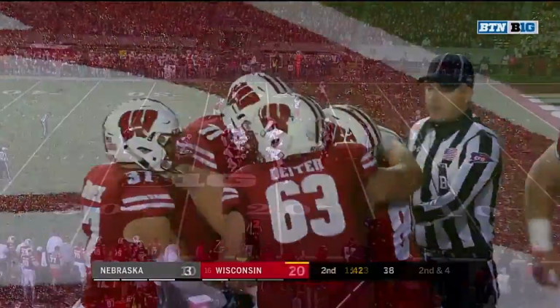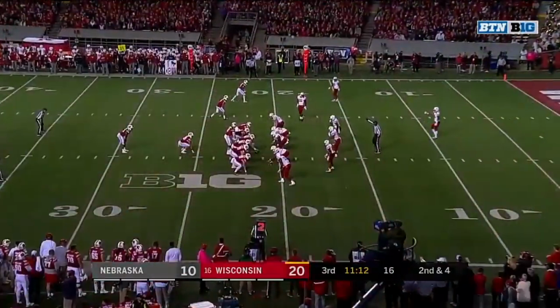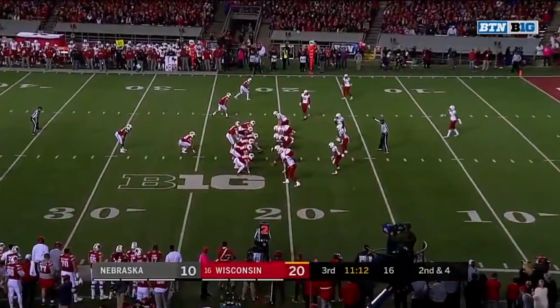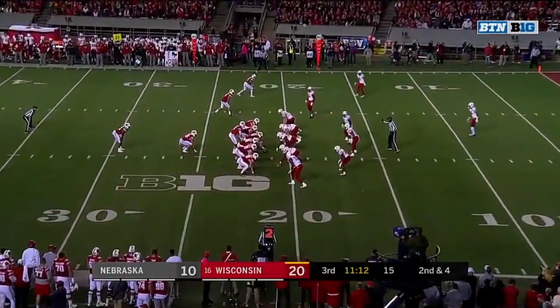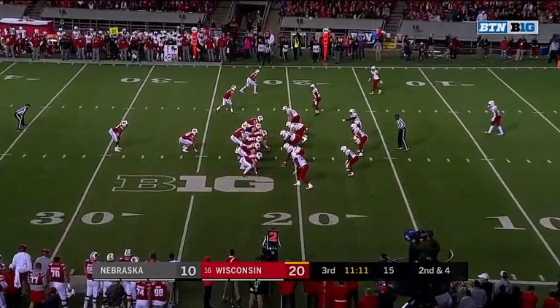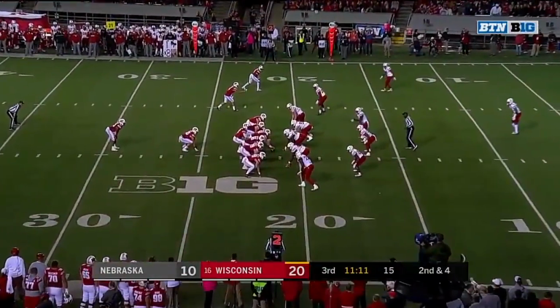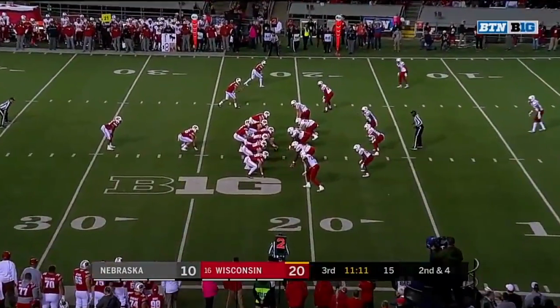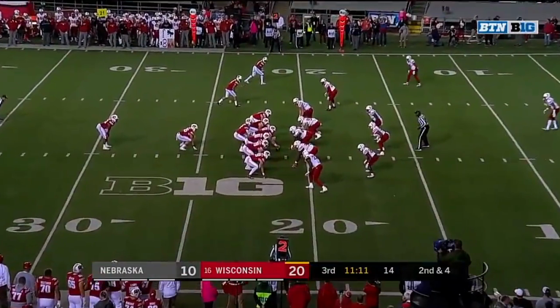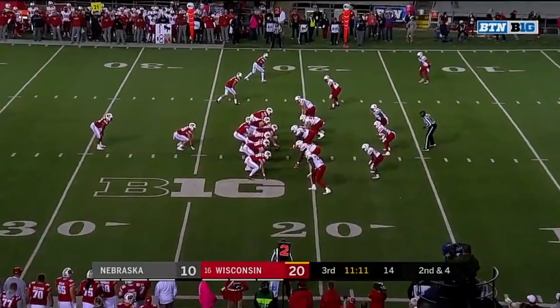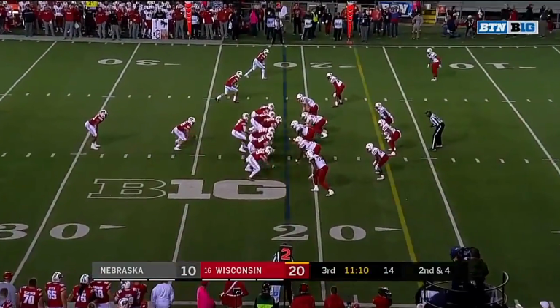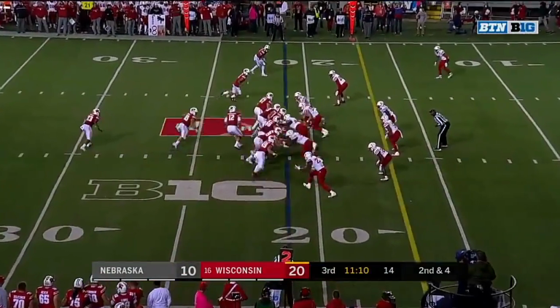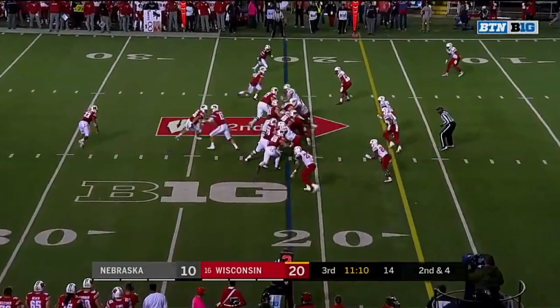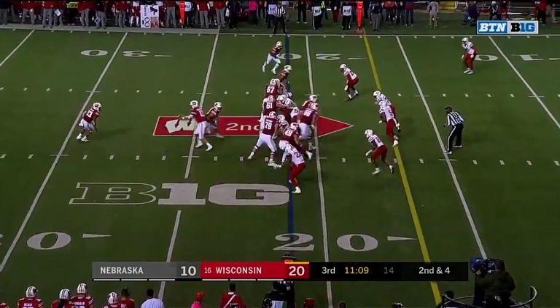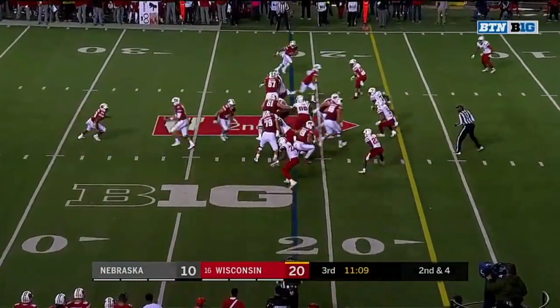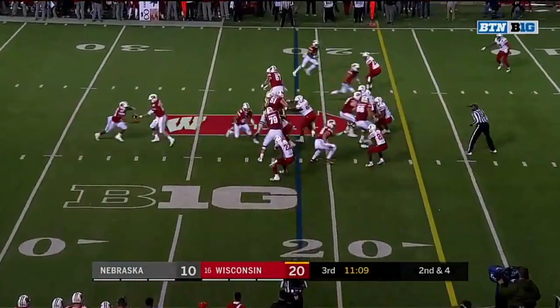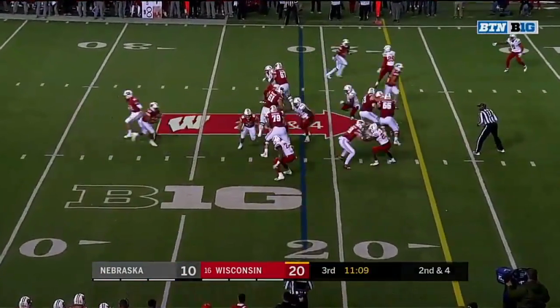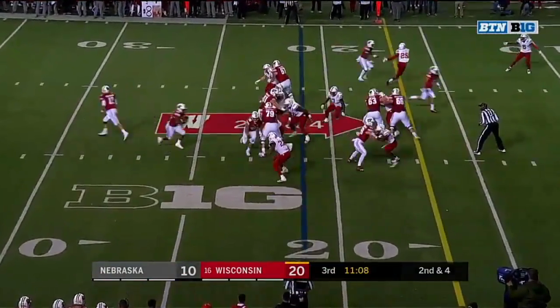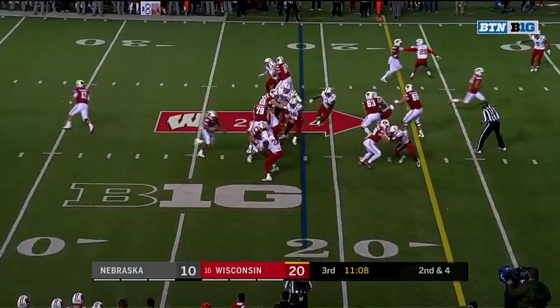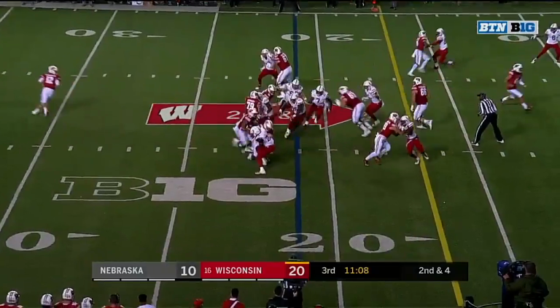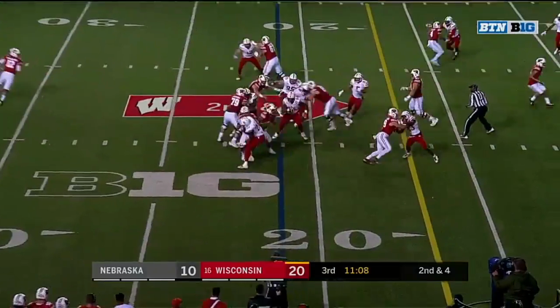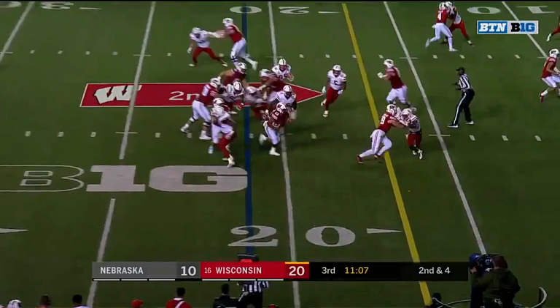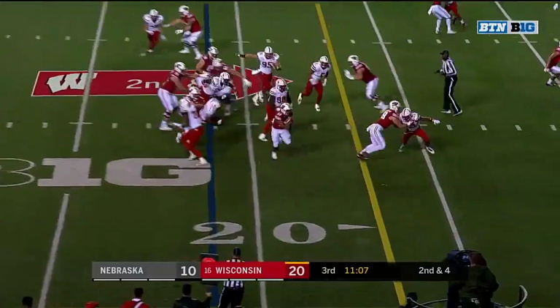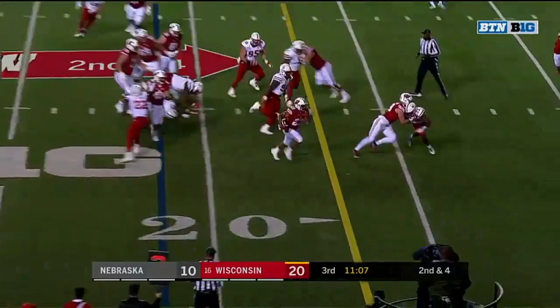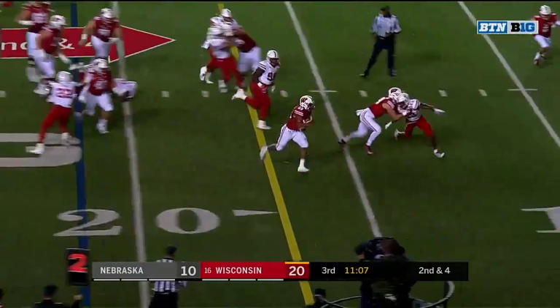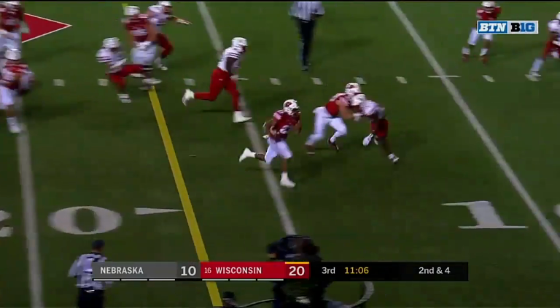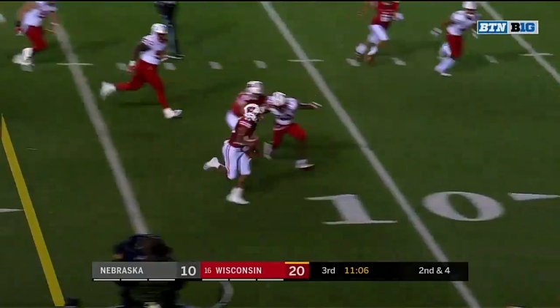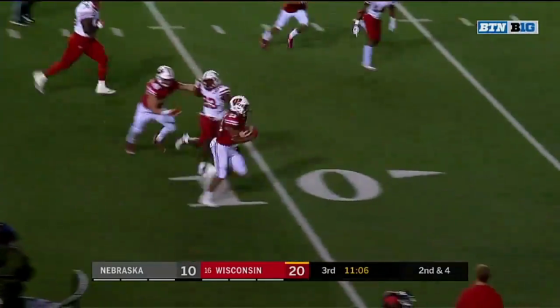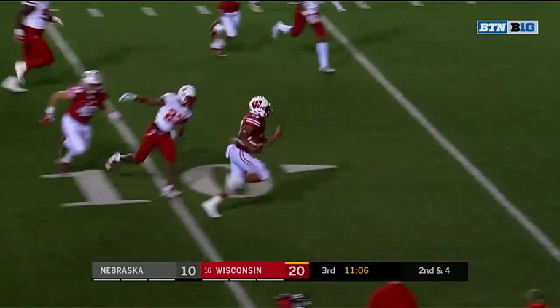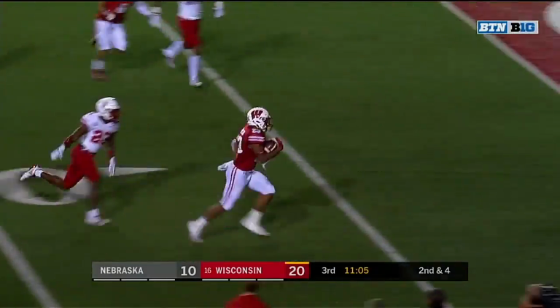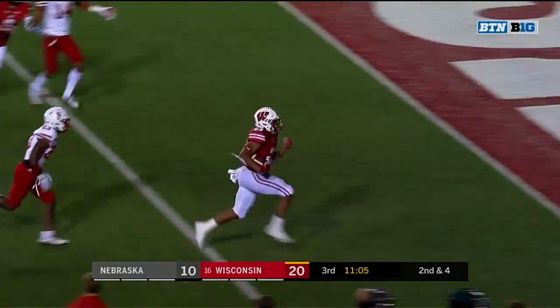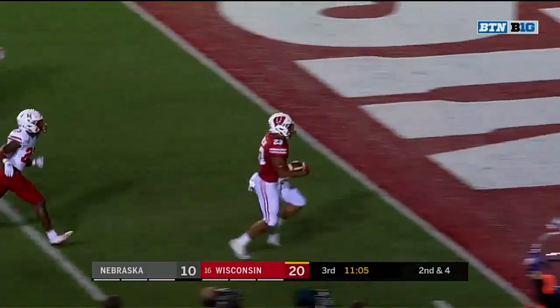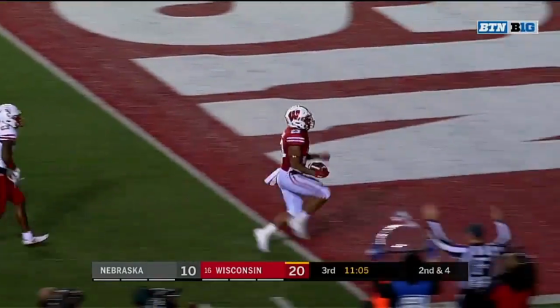Now they've got a fresh set of downs. Second and fourth to 21 — Taylor again, Taylor with a hole, Taylor got a block, Taylor's got a touchdown!